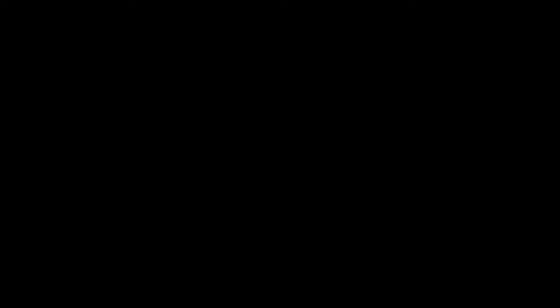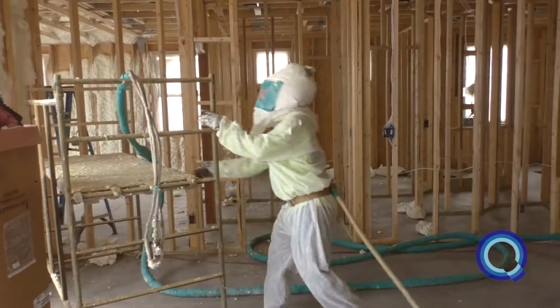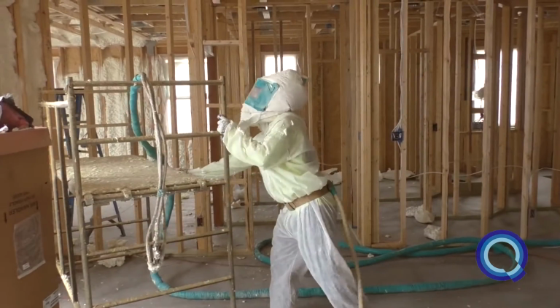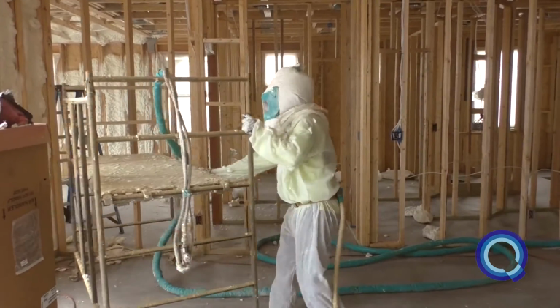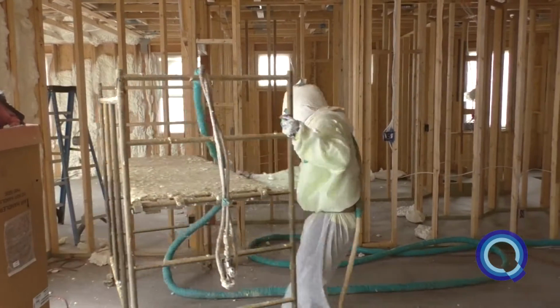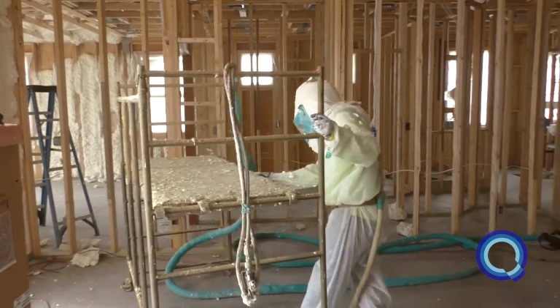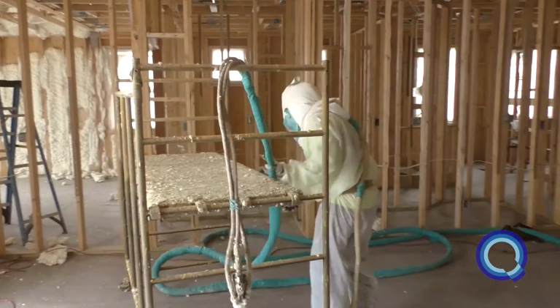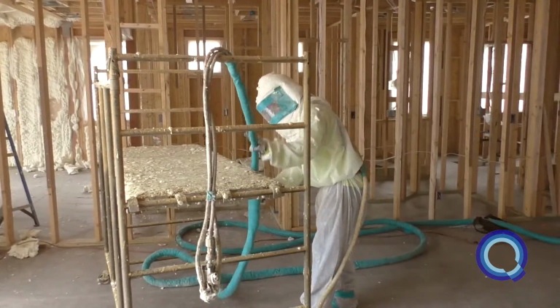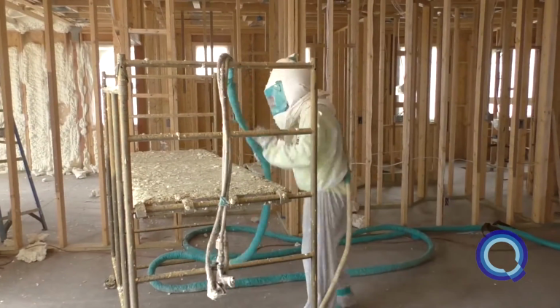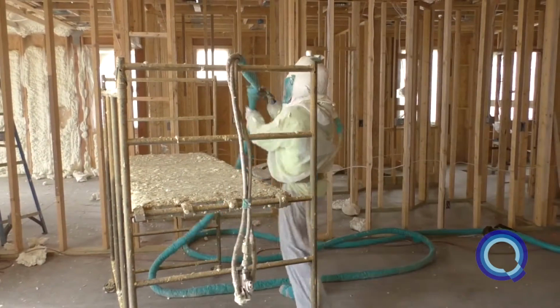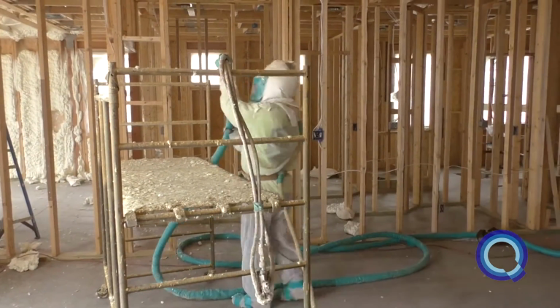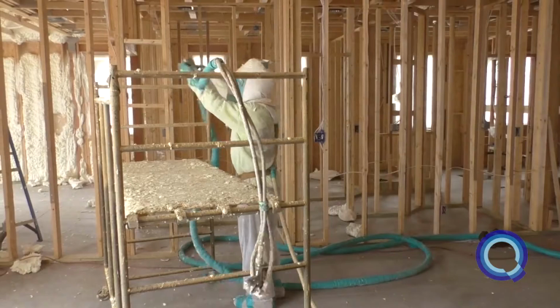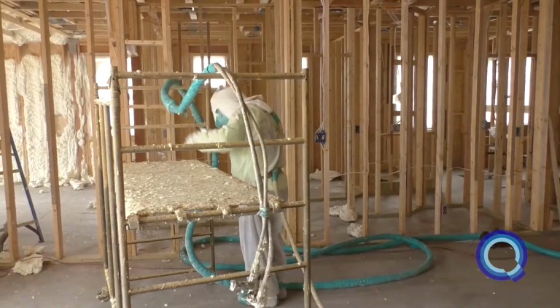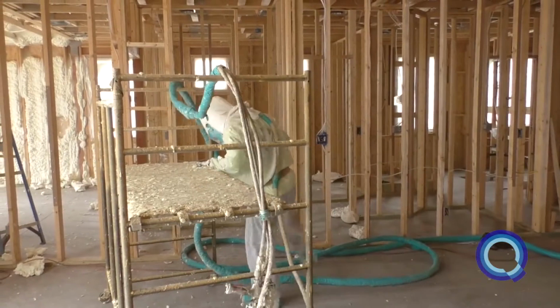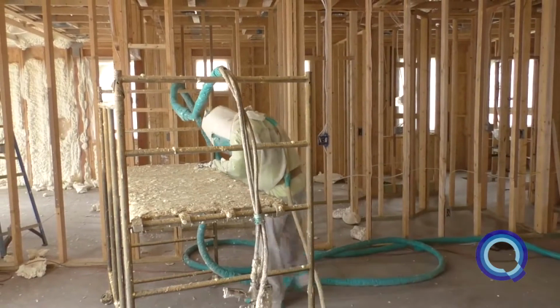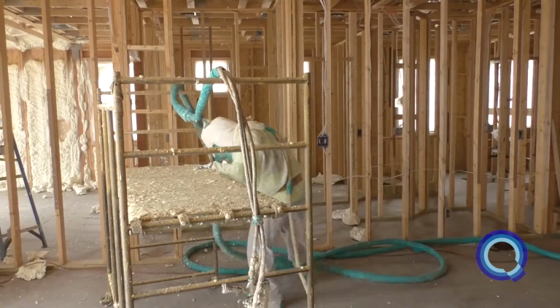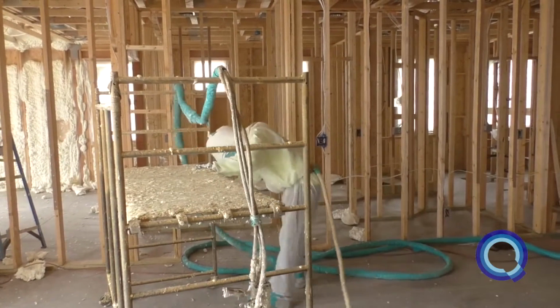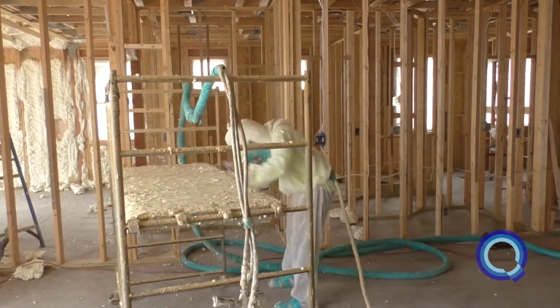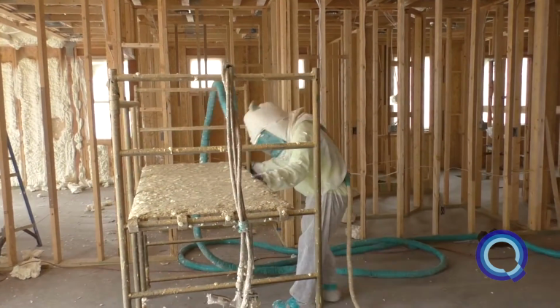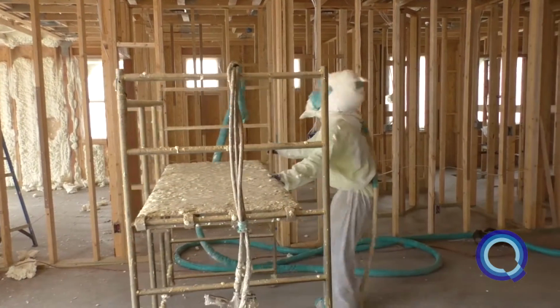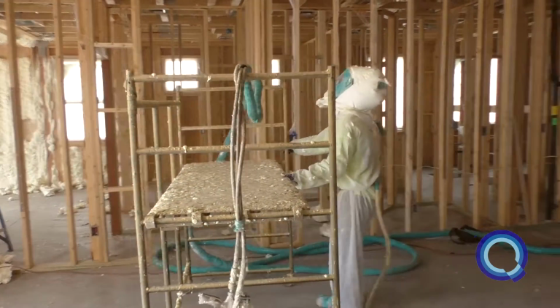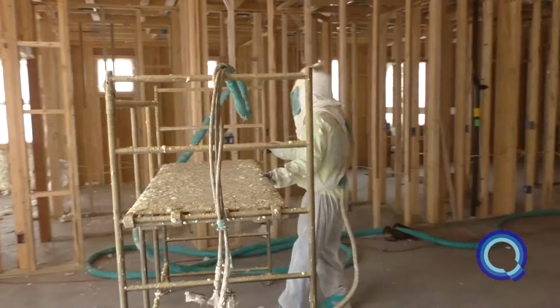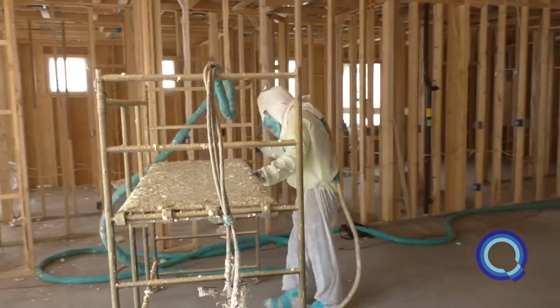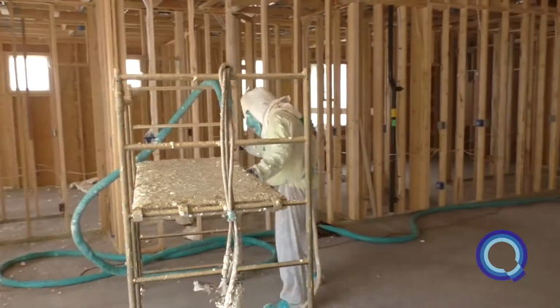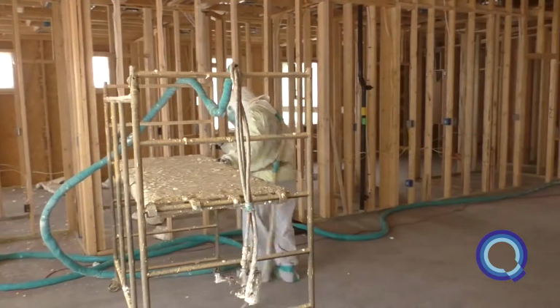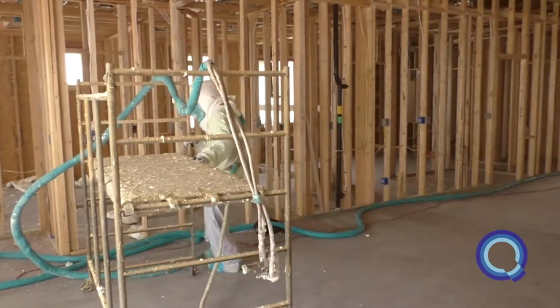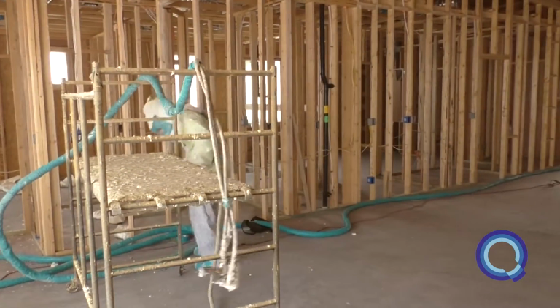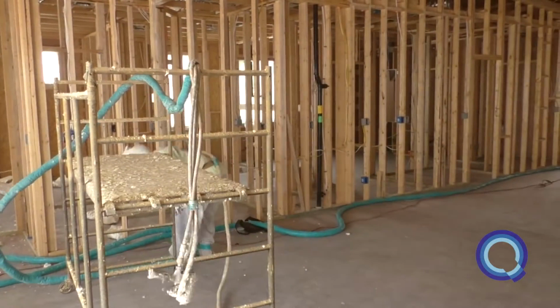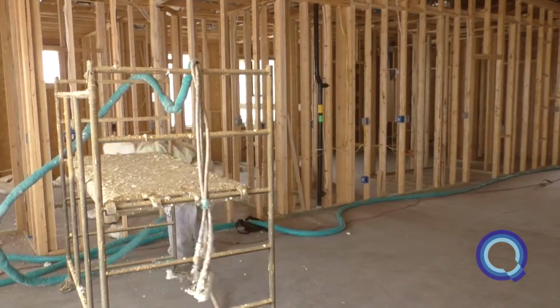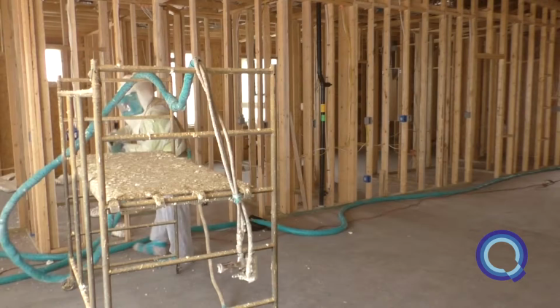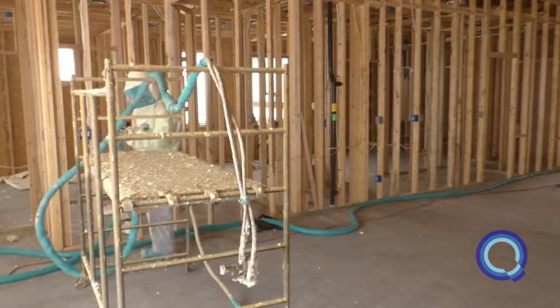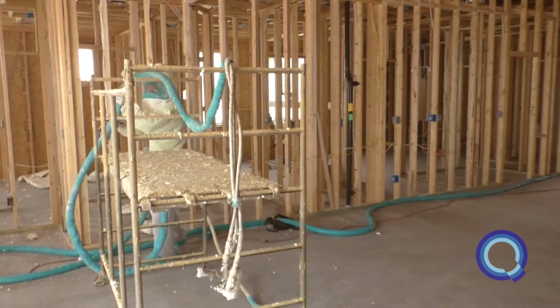Setting up ladders and scaffolding at a job site can be extremely time-consuming. Job site safety is also a concern, as it creates a fall risk for workers.